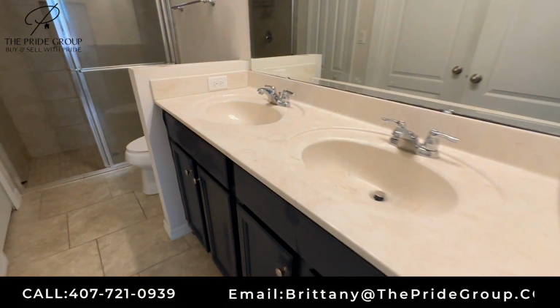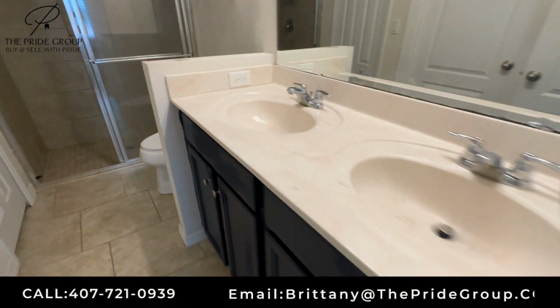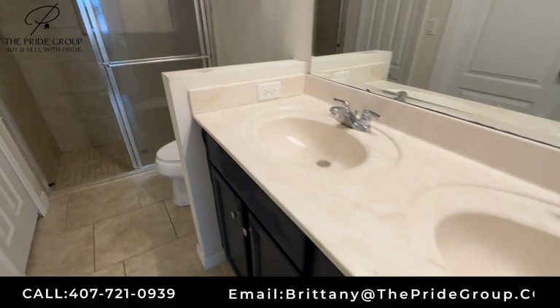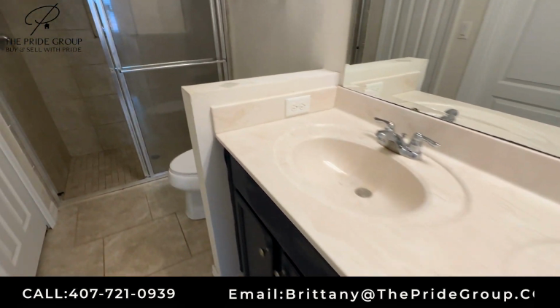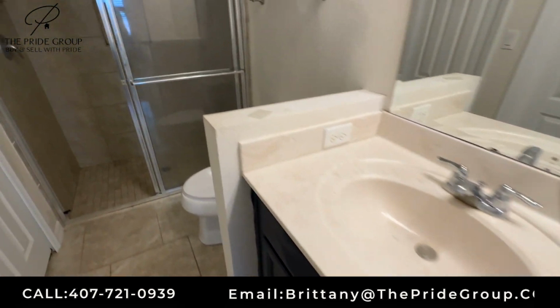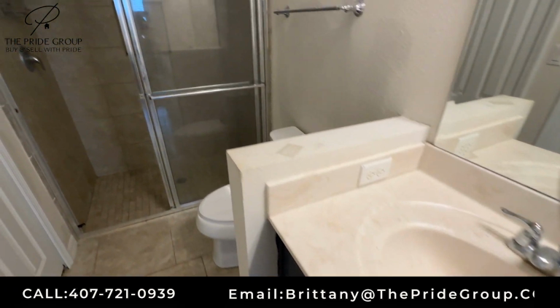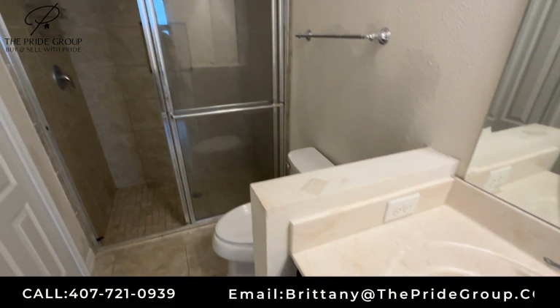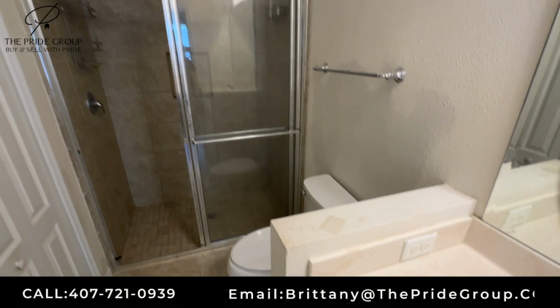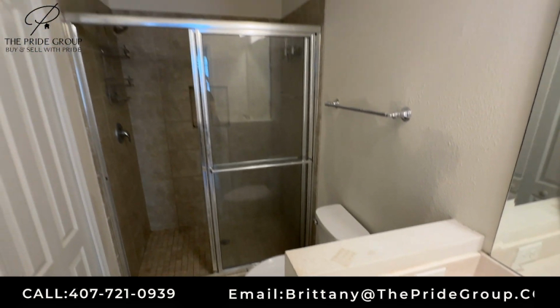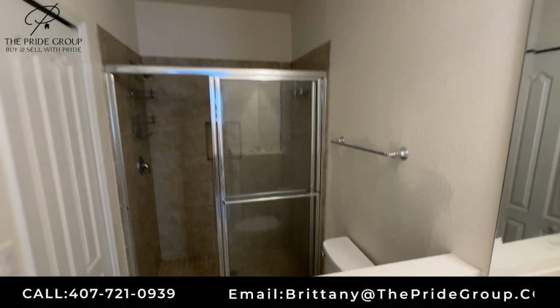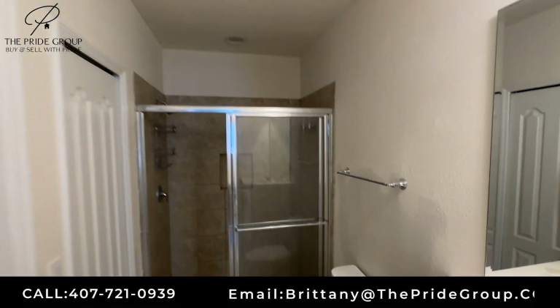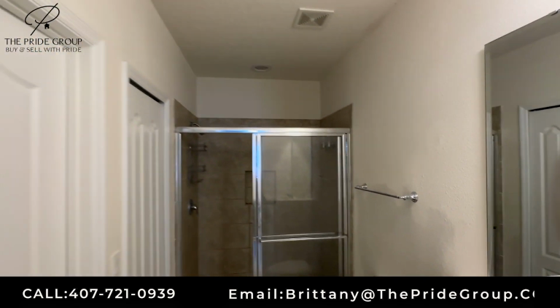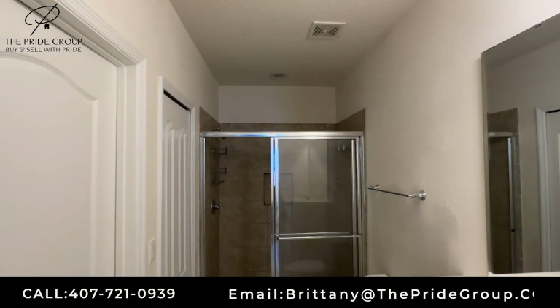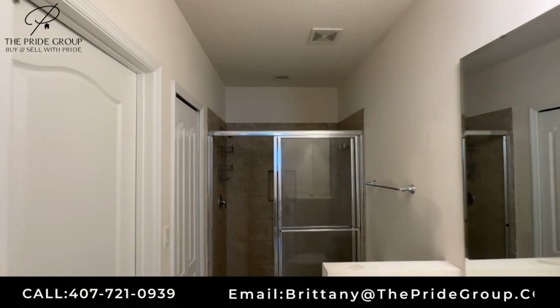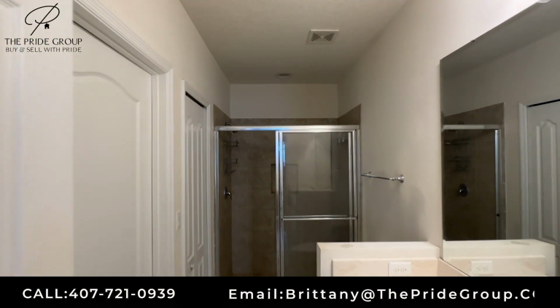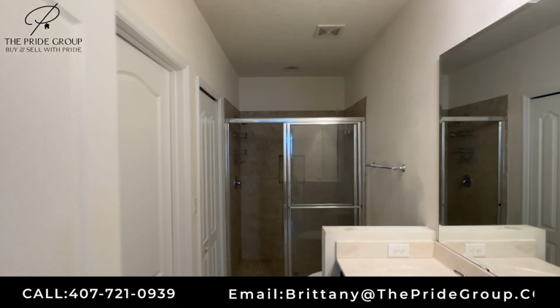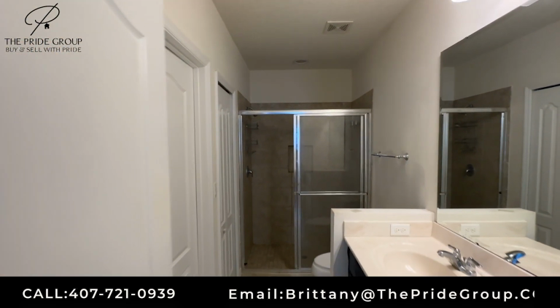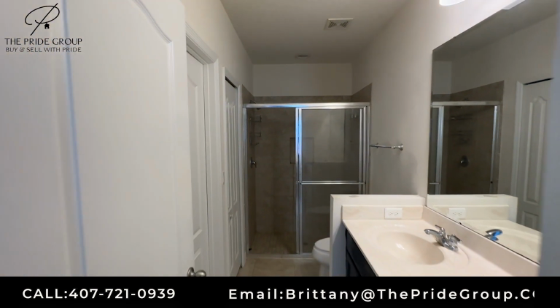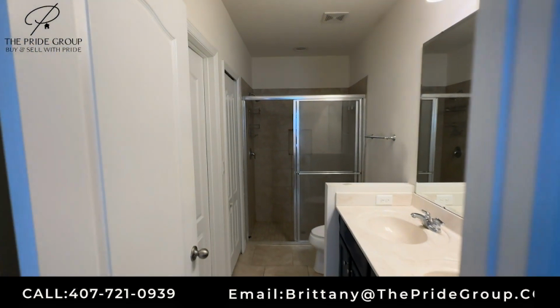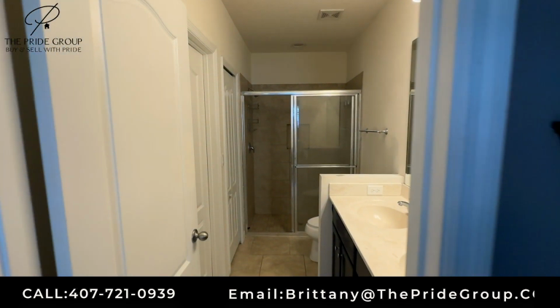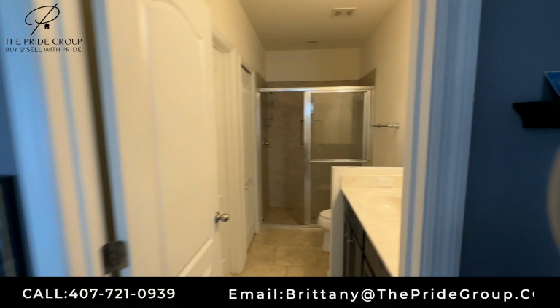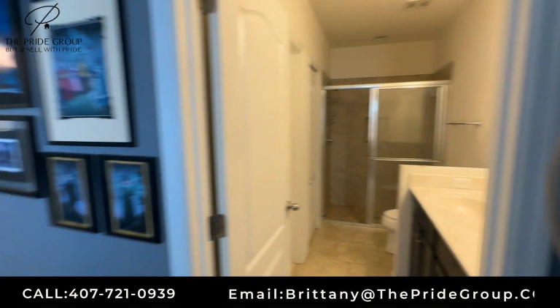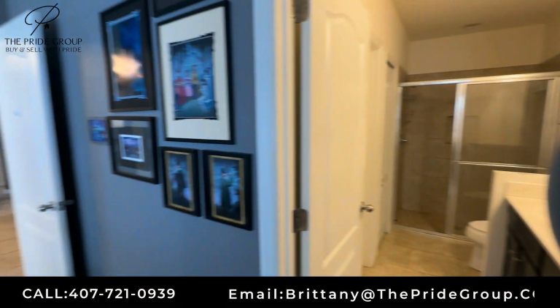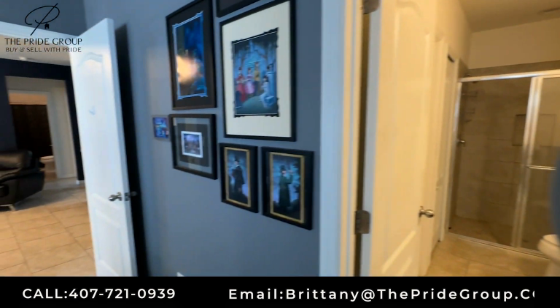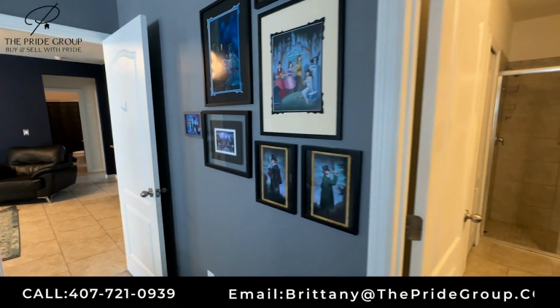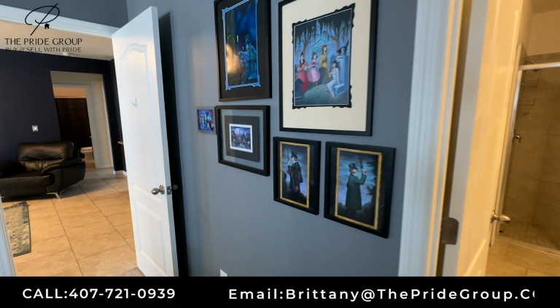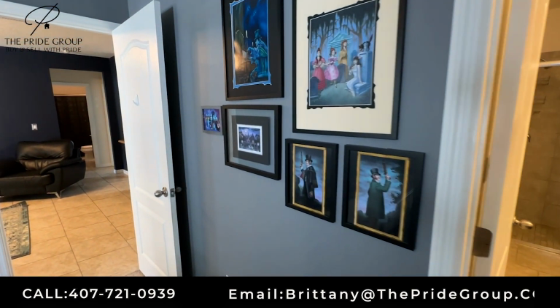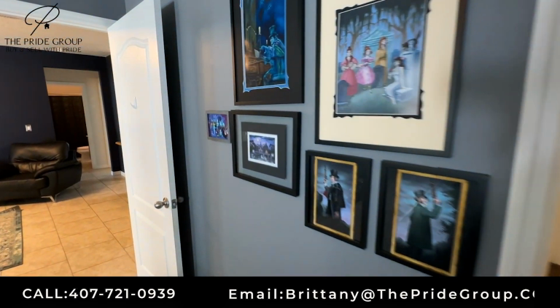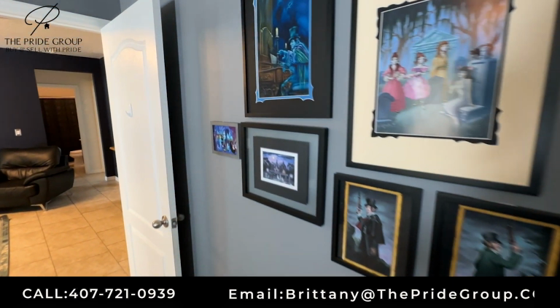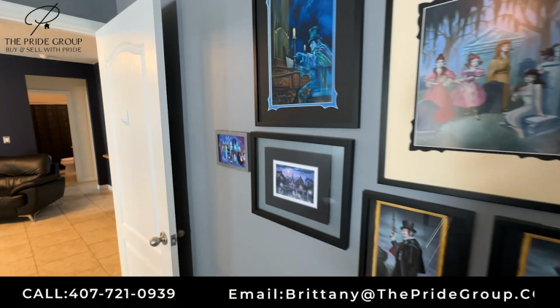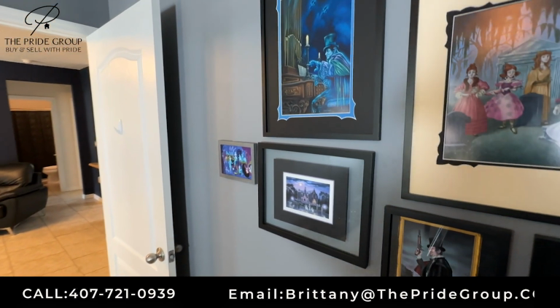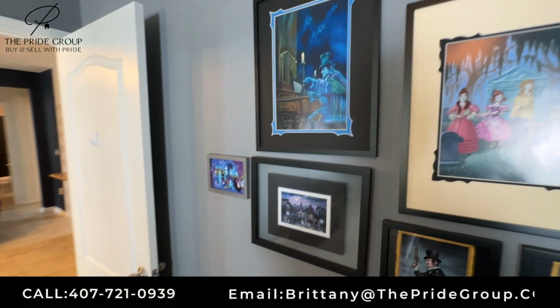One of the things about living in Haines City or living next to the theme parks — we have got to love that the theme park is right there. I absolutely love Disney.